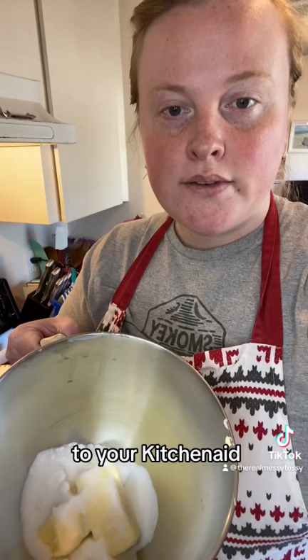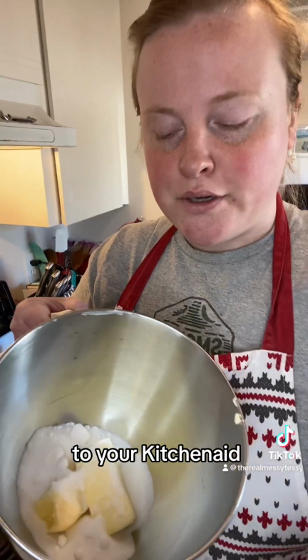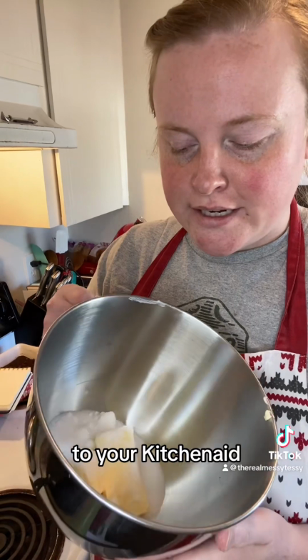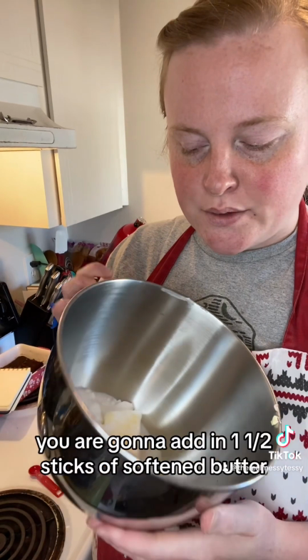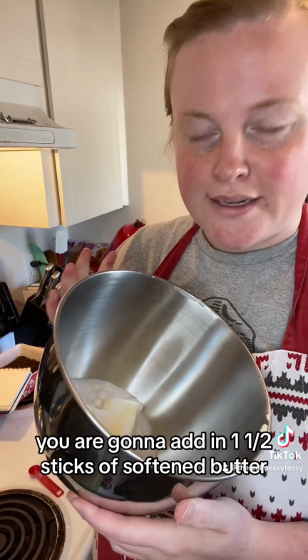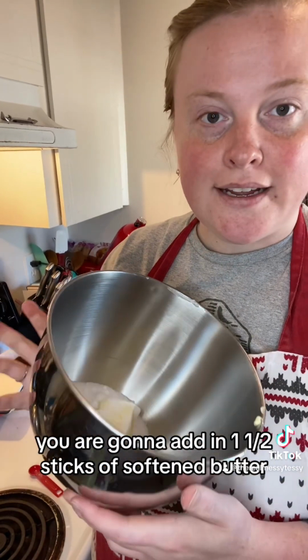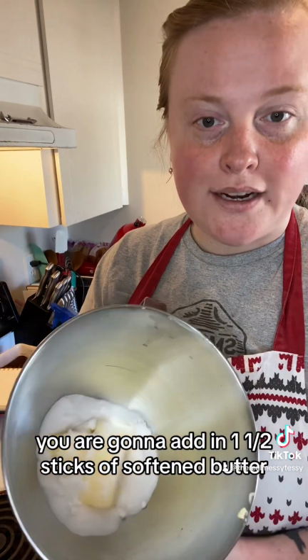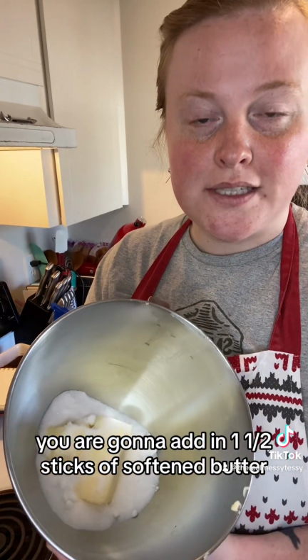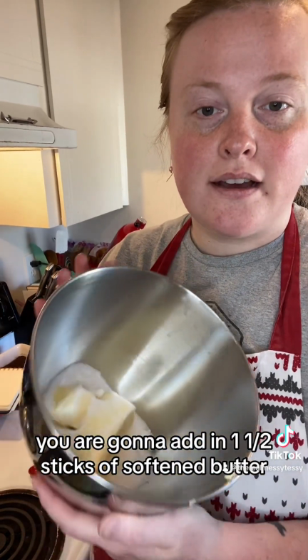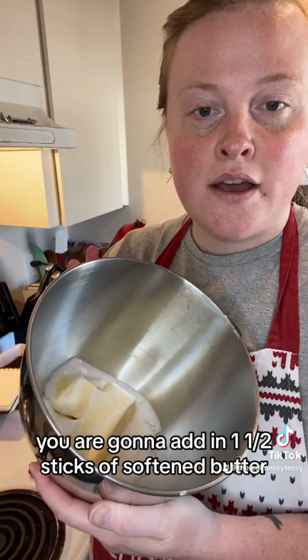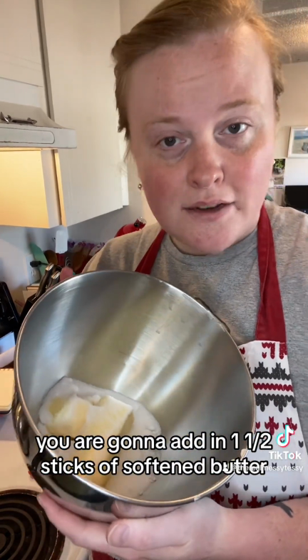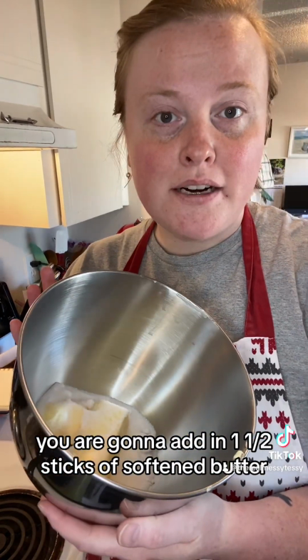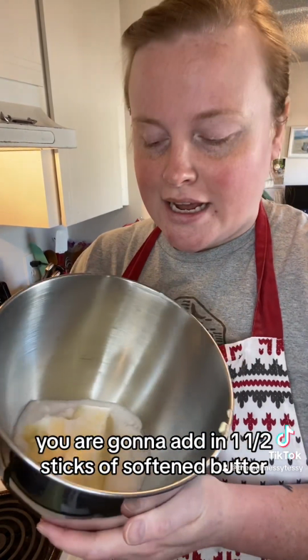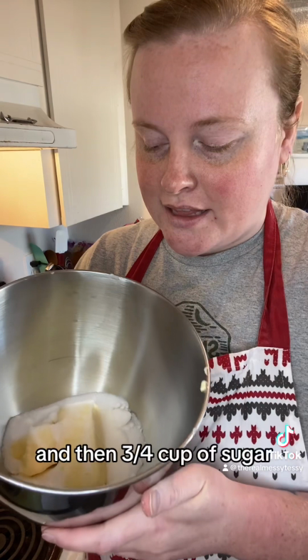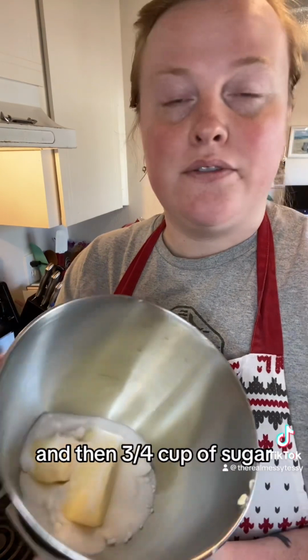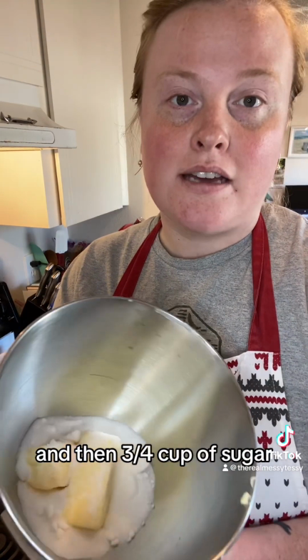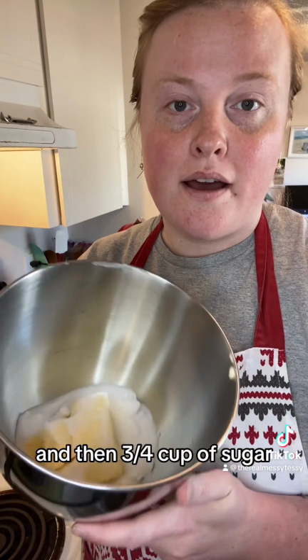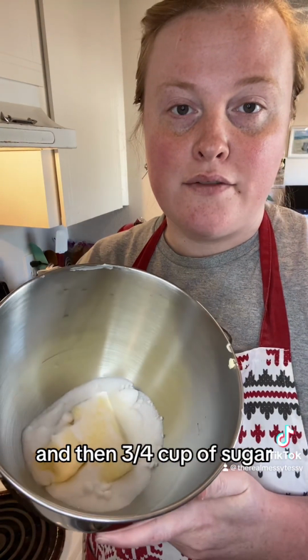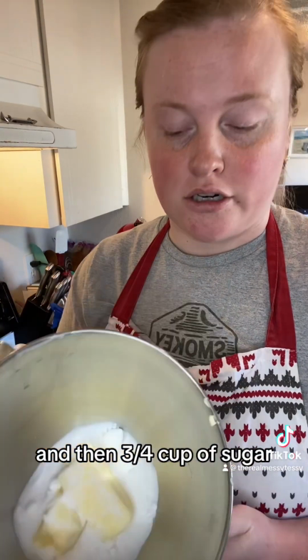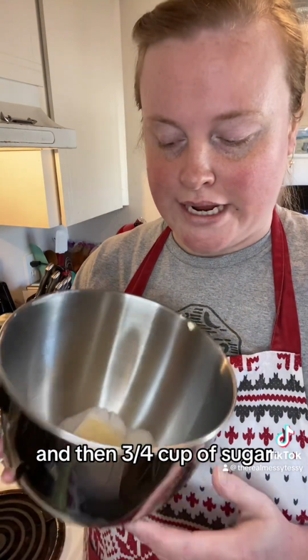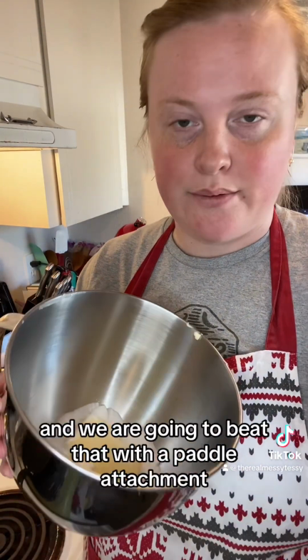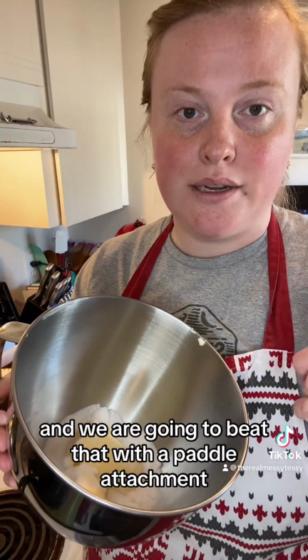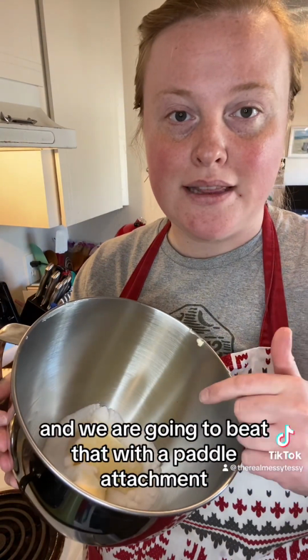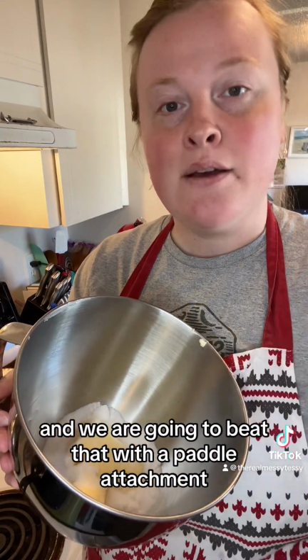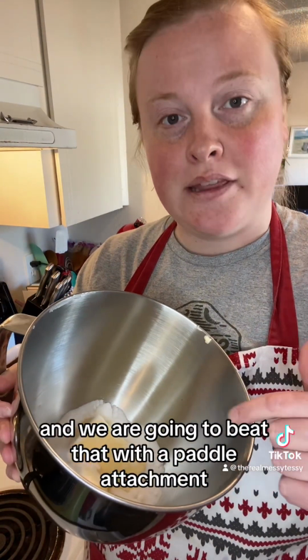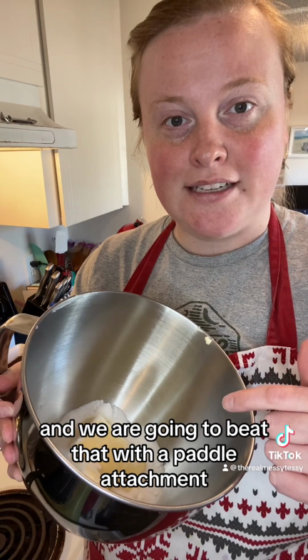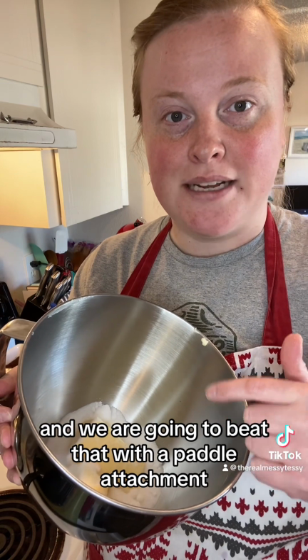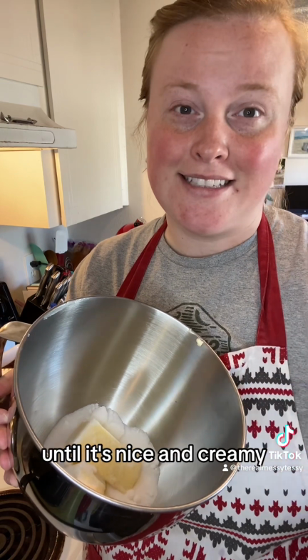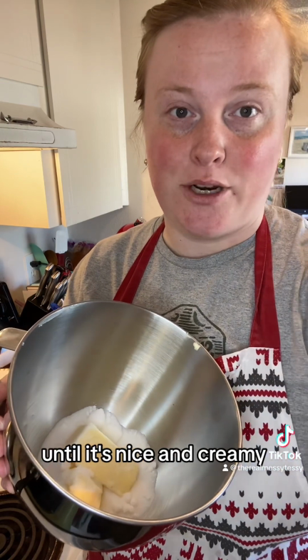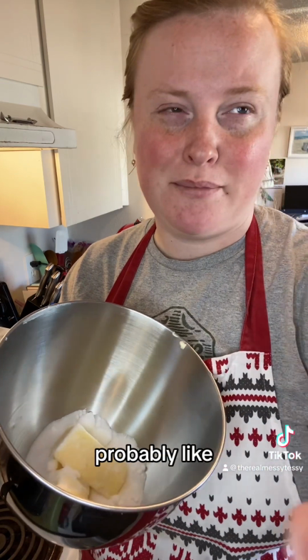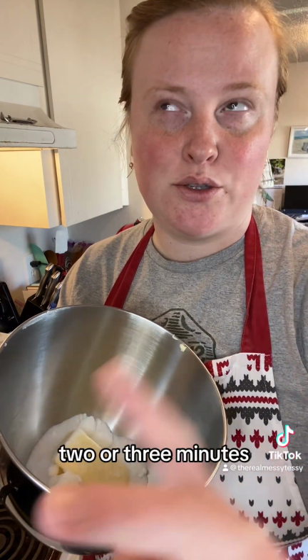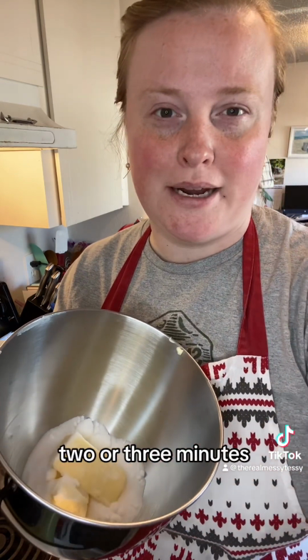To your KitchenAid, you are going to add in one and a half sticks of softened butter and then three-fourths cup of sugar. We are going to beat that with the paddle attachment until it's nice and creamy, probably like two or three minutes.